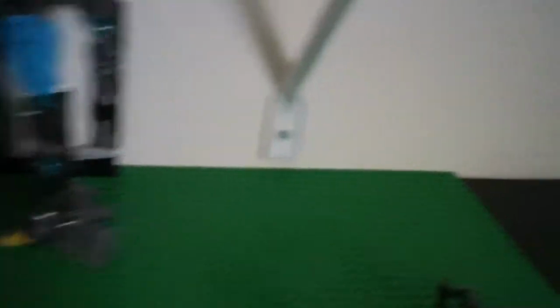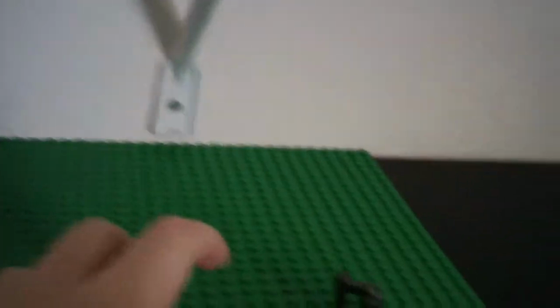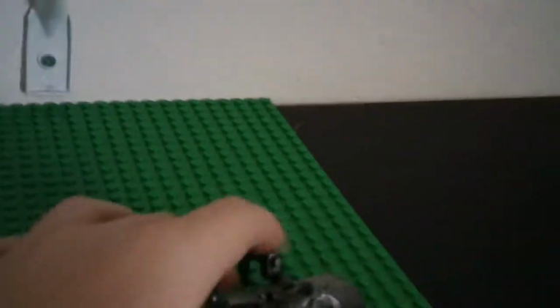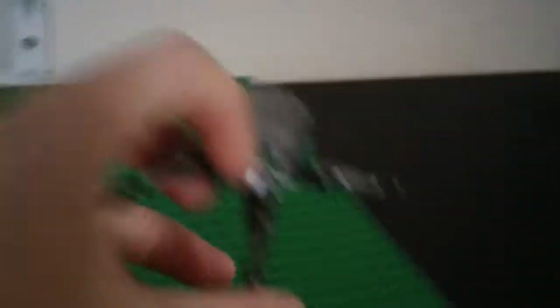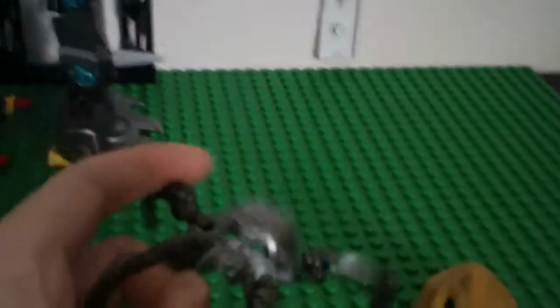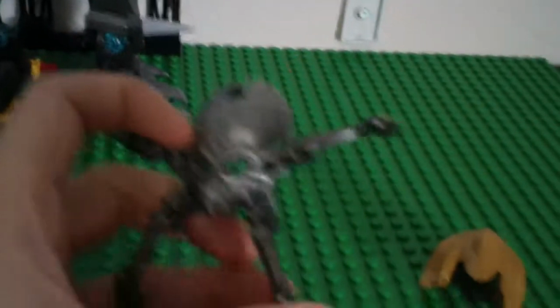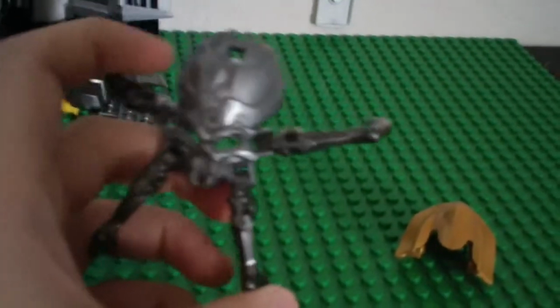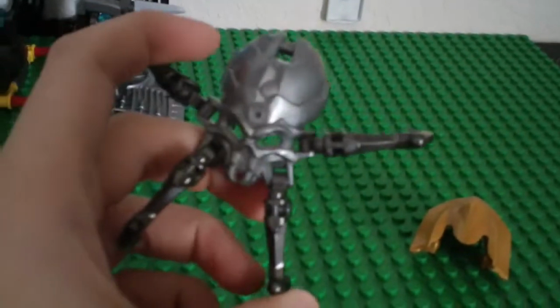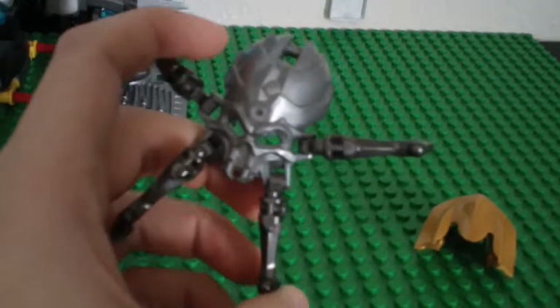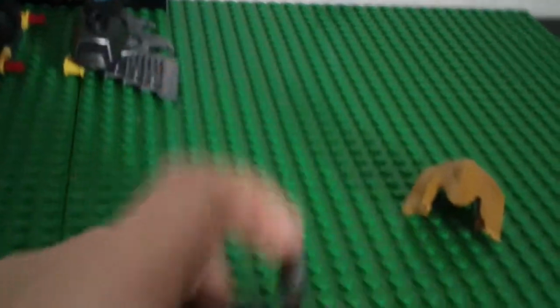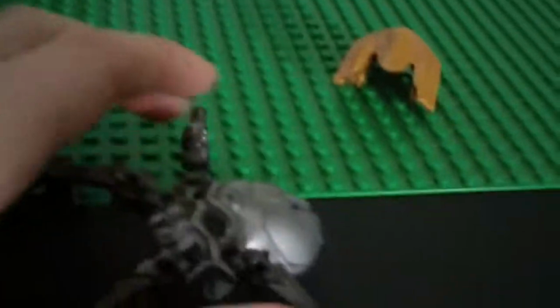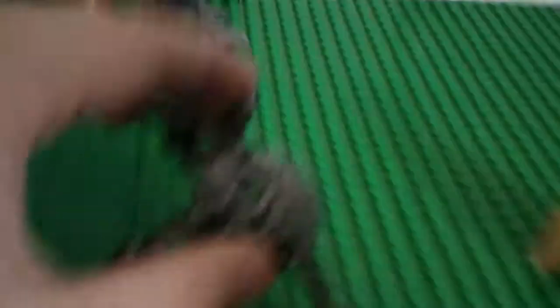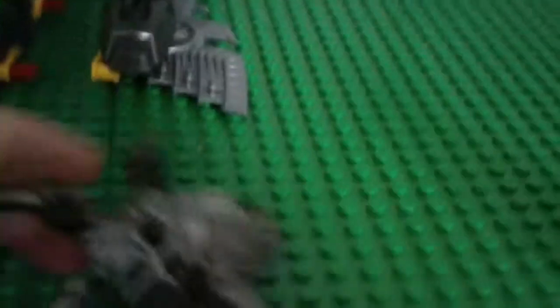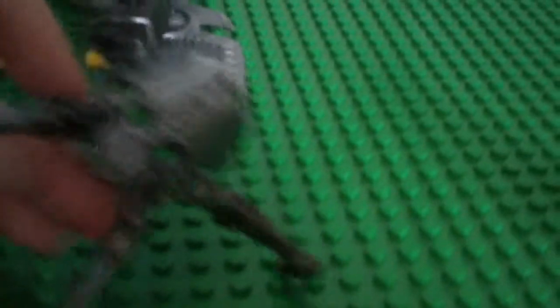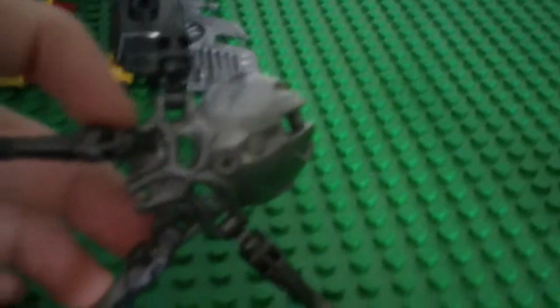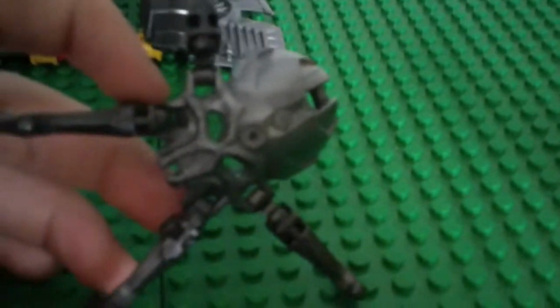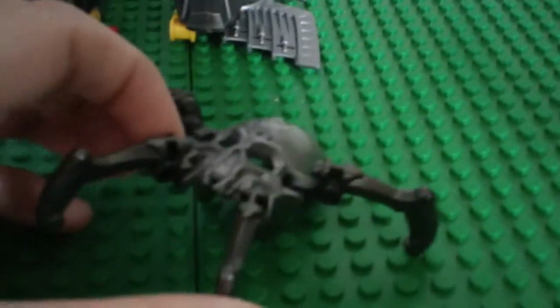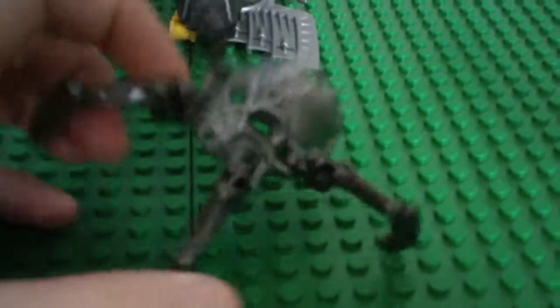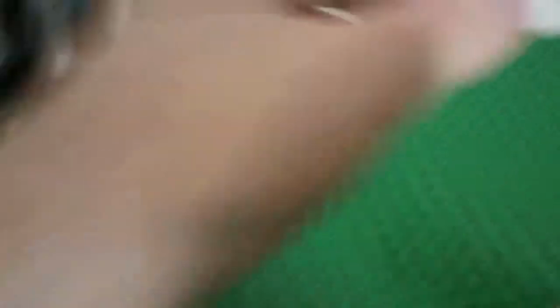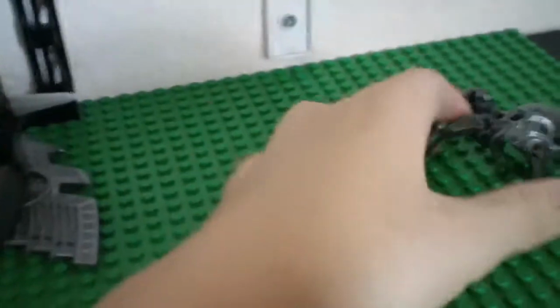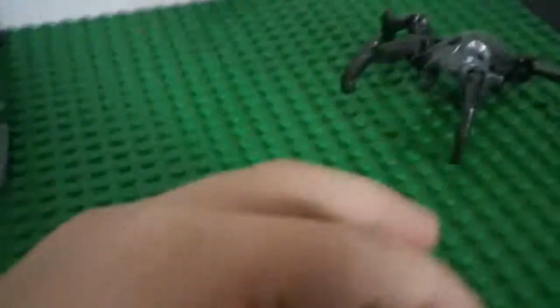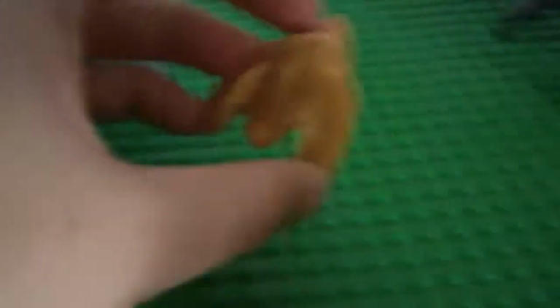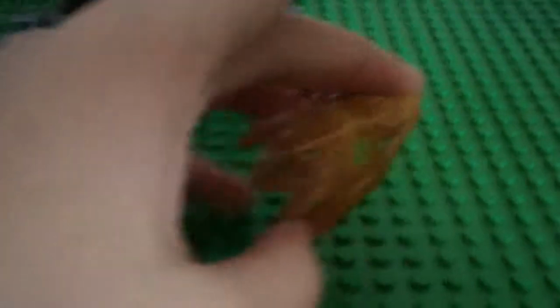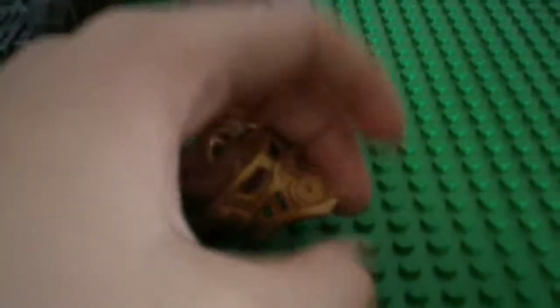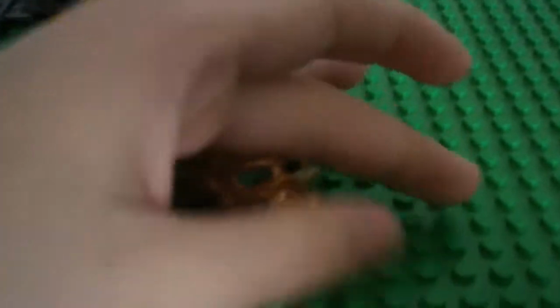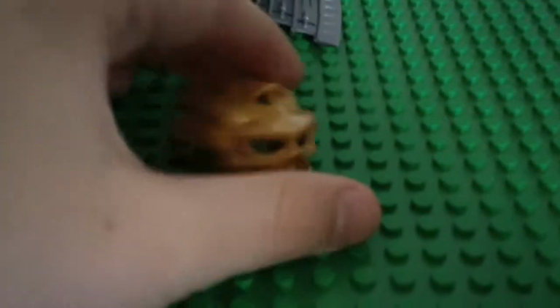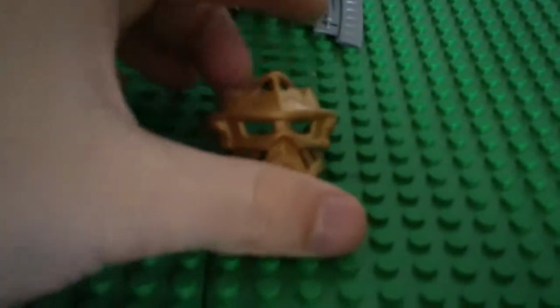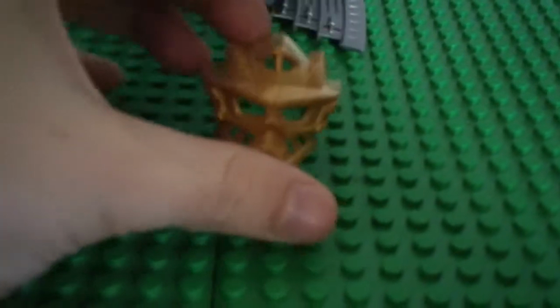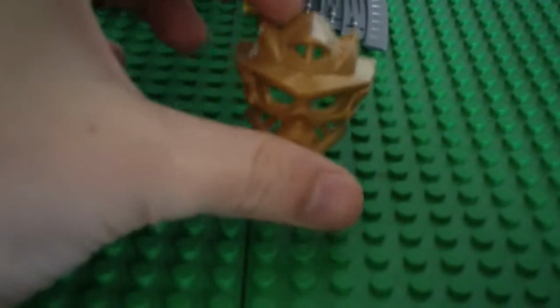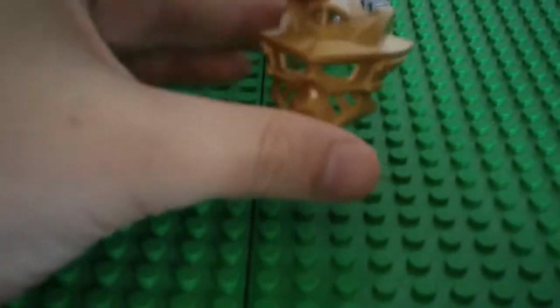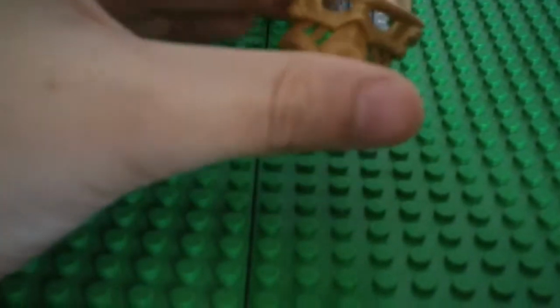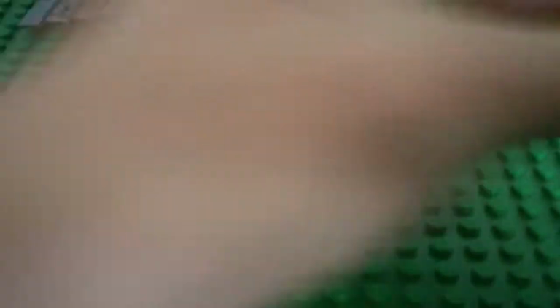So first, you get a silver skull spider, which is pretty nice. And then you get a gold Gali mask, which is good.